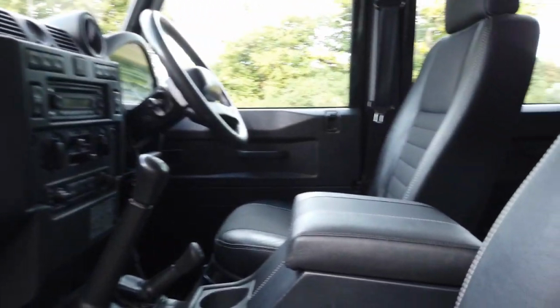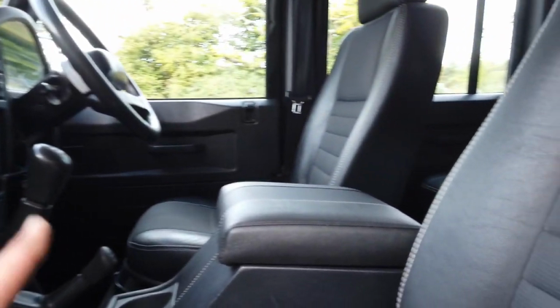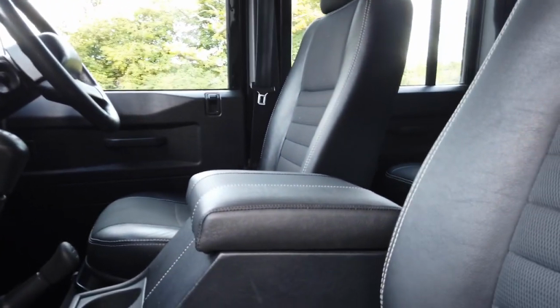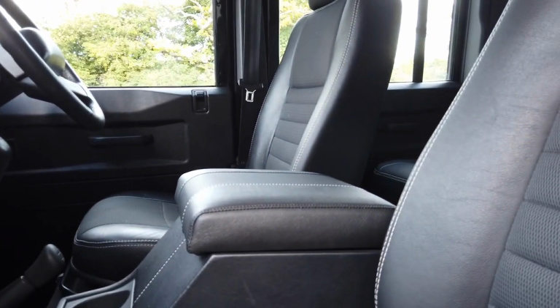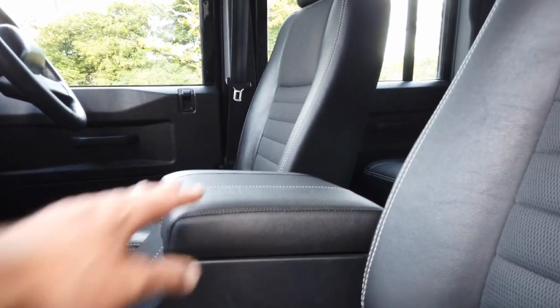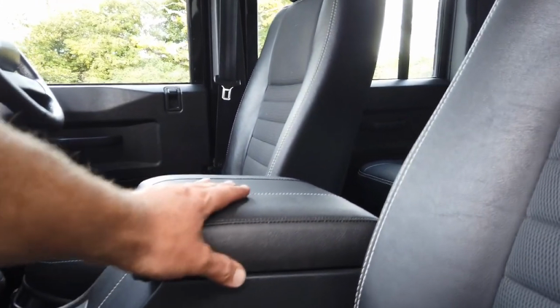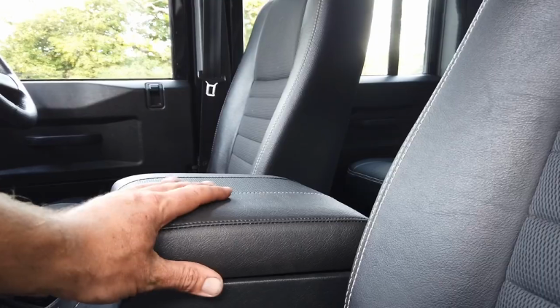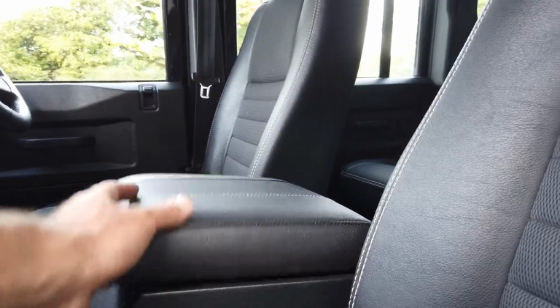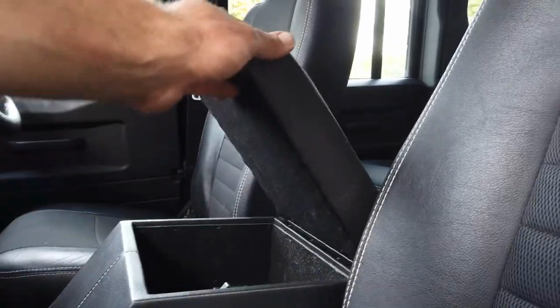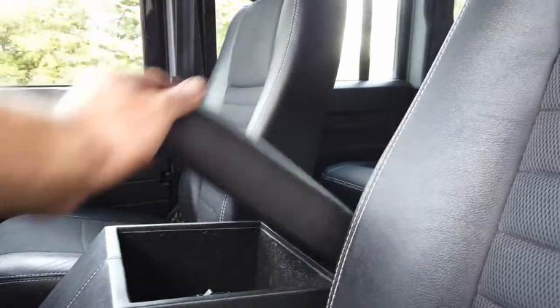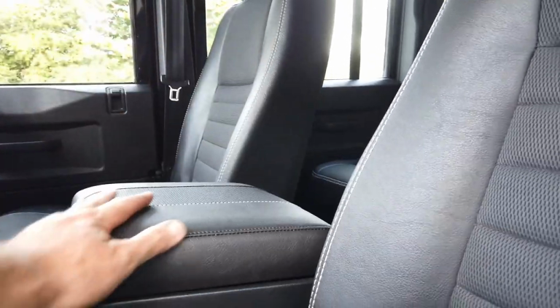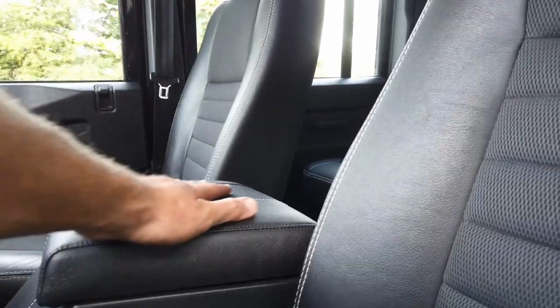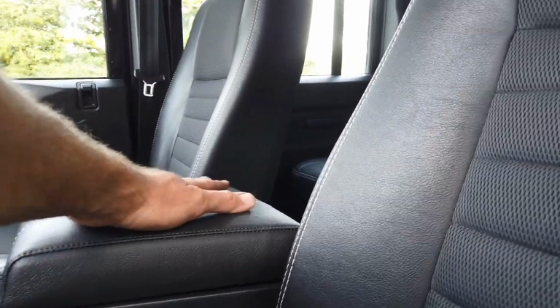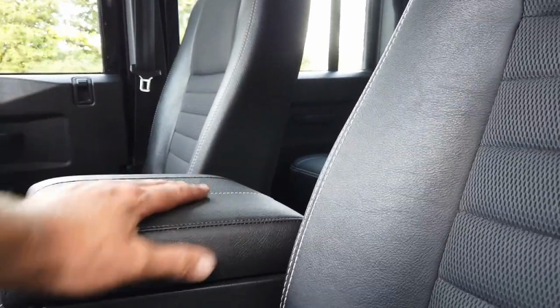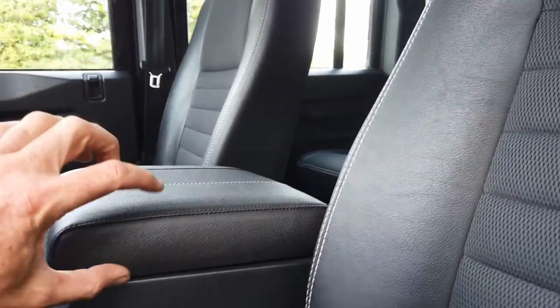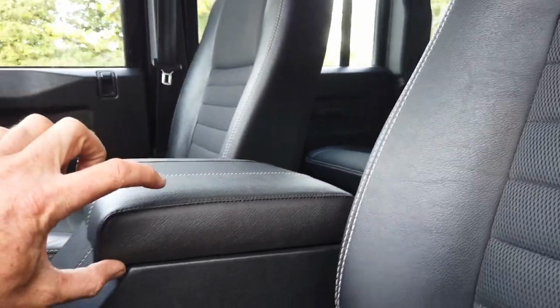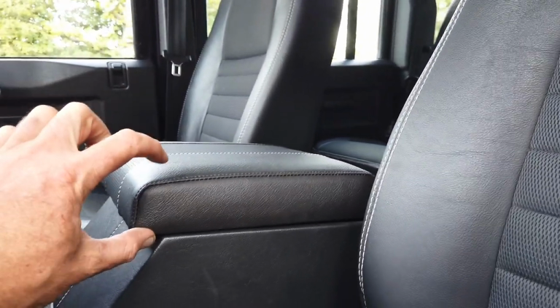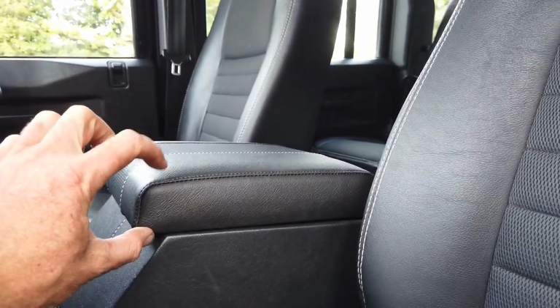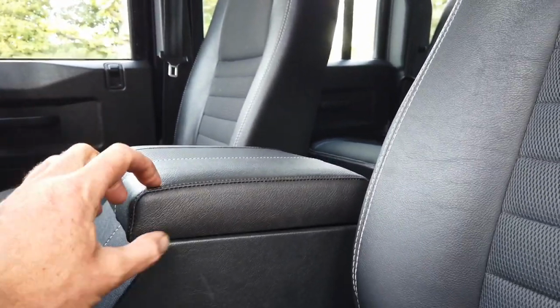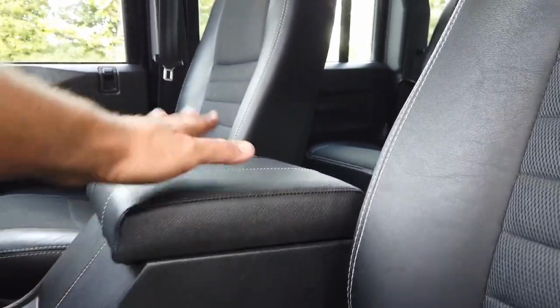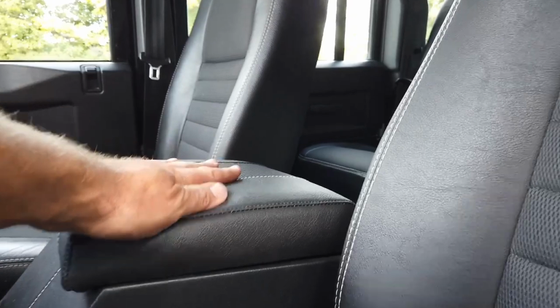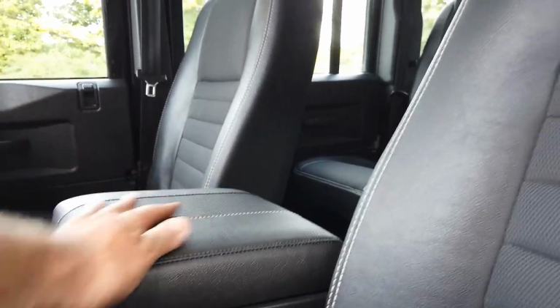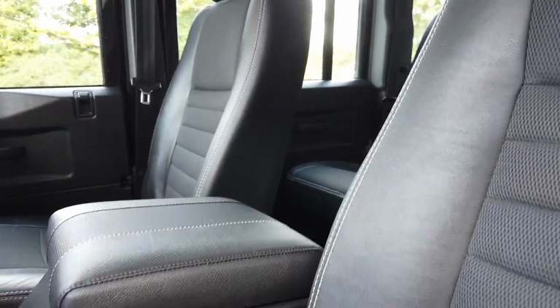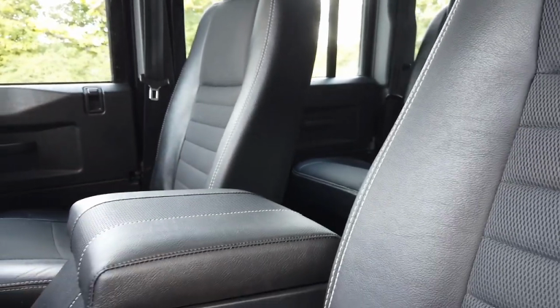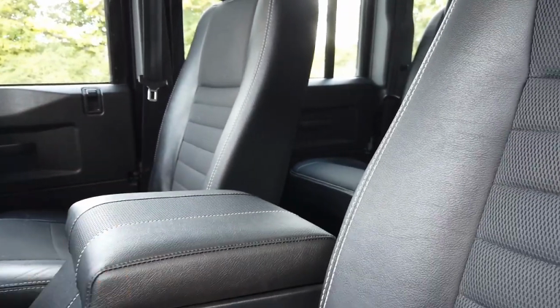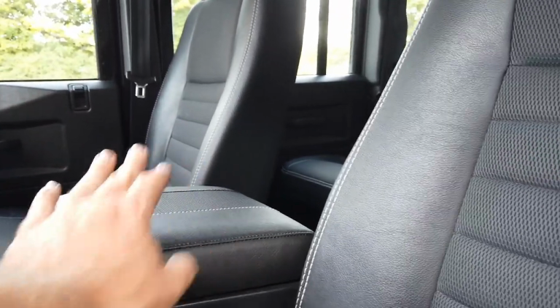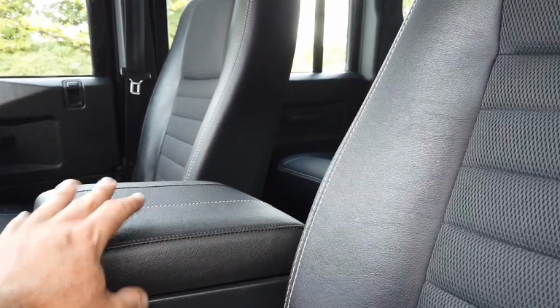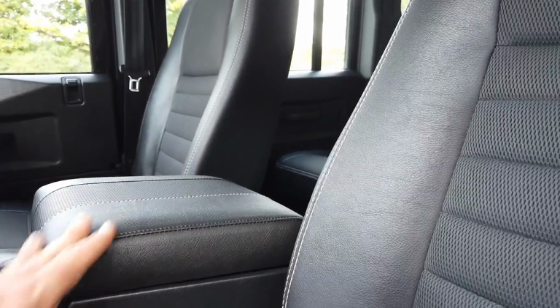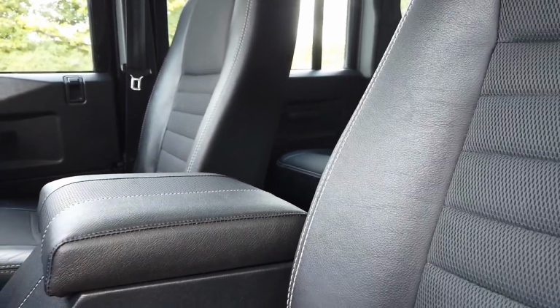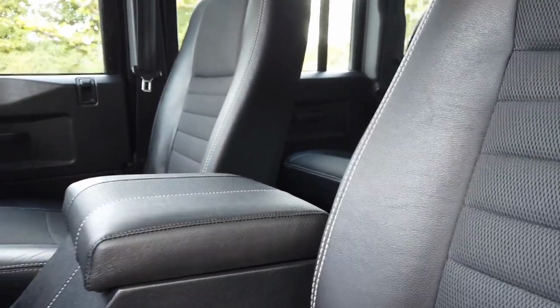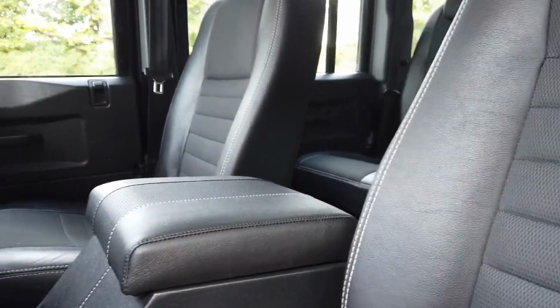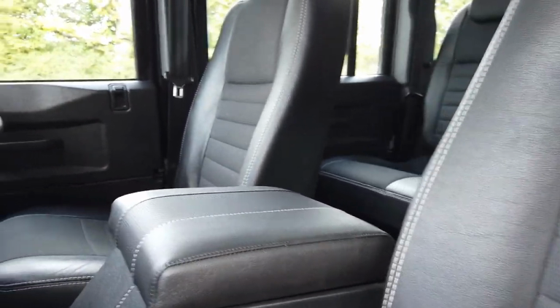The only change we make: we put this nice cubby box lid in, which is a bit thicker than the normal one and softer. And I can't tell you what that does to the comfort level when you're driving.